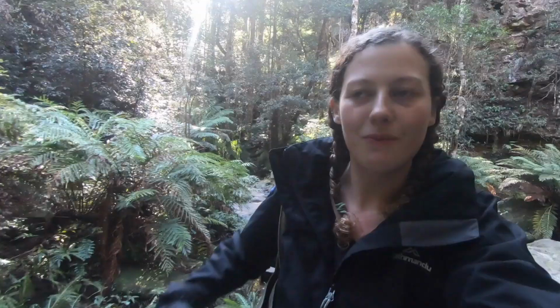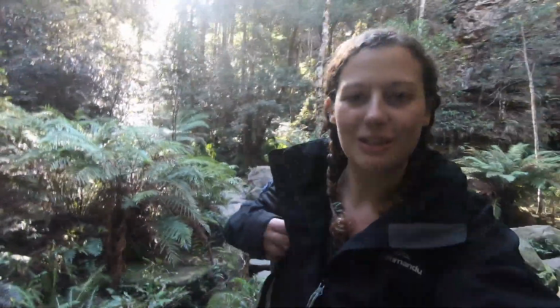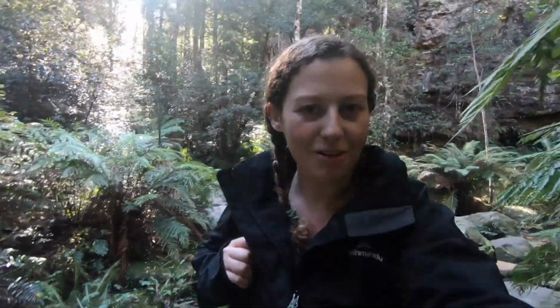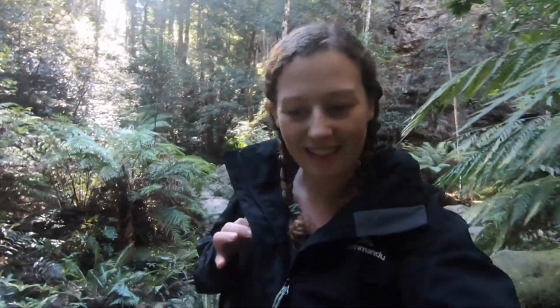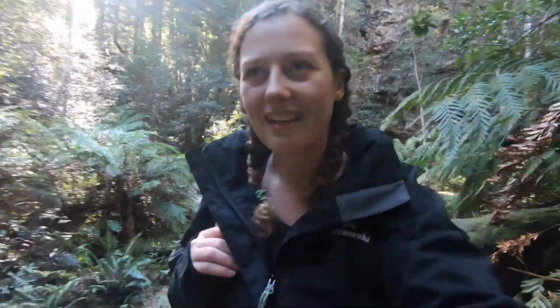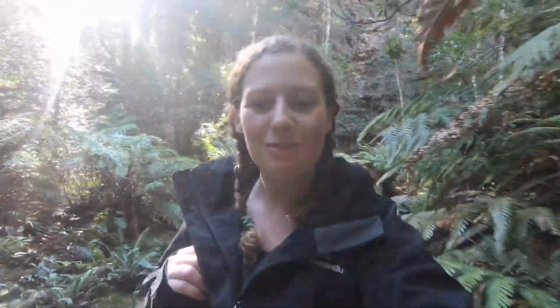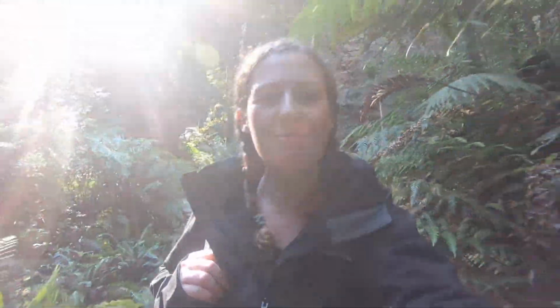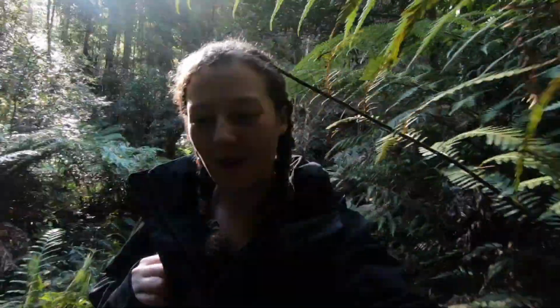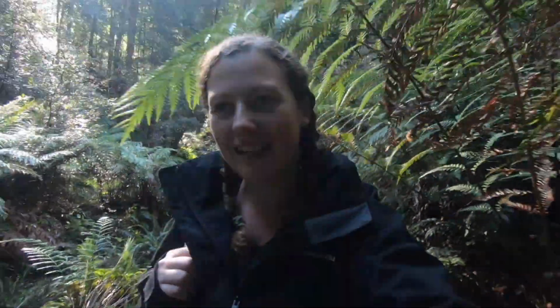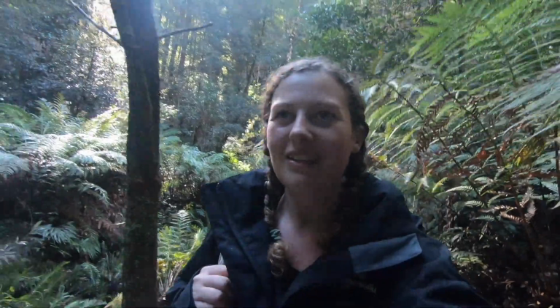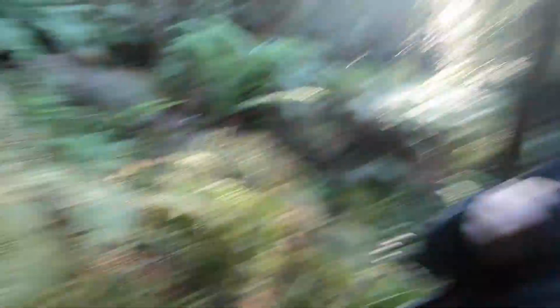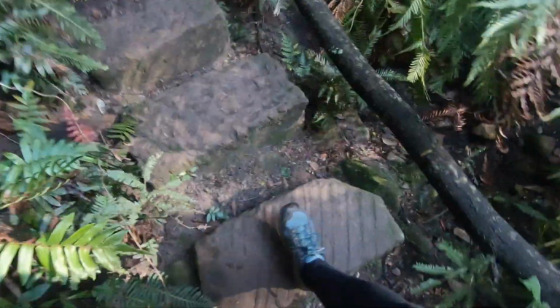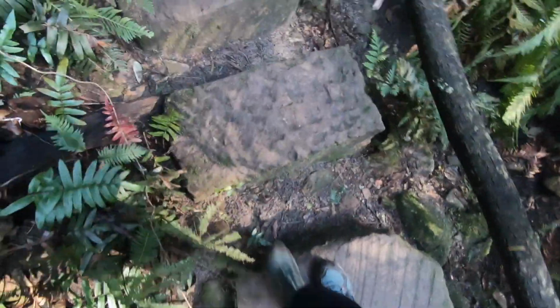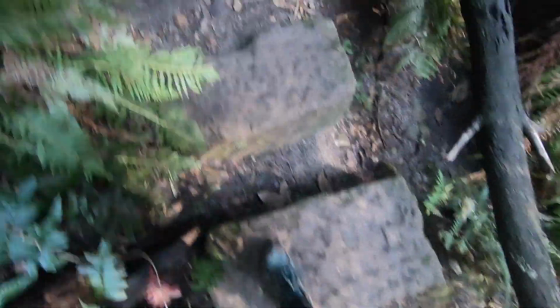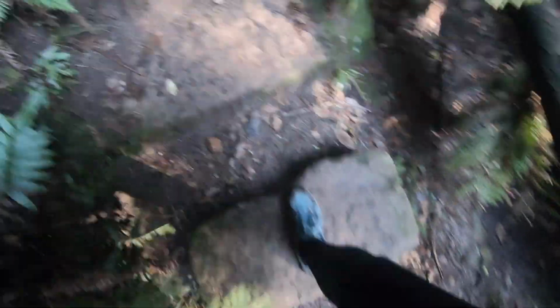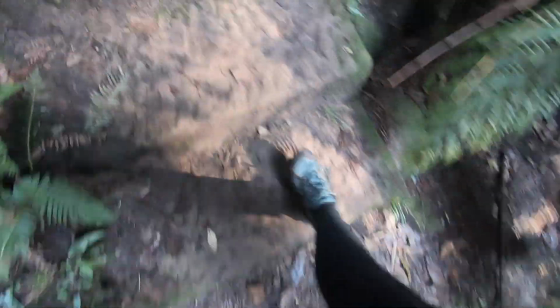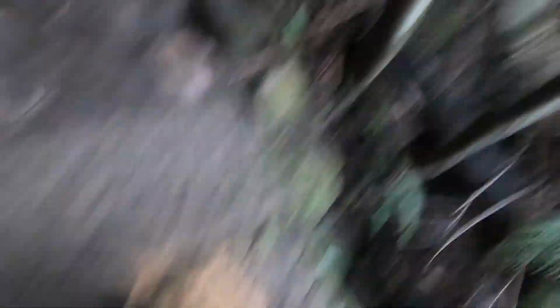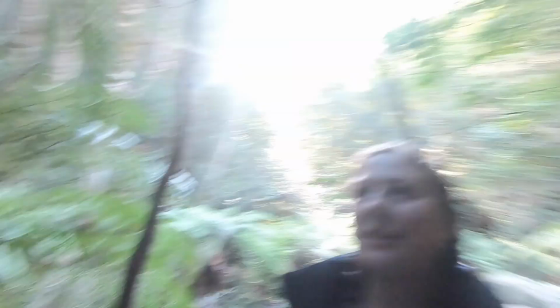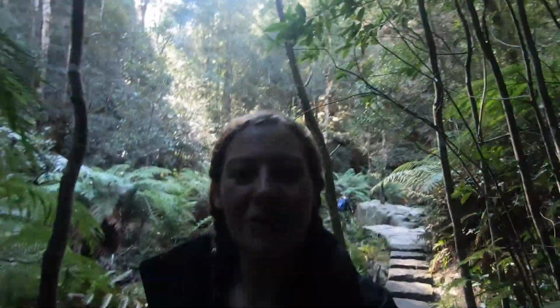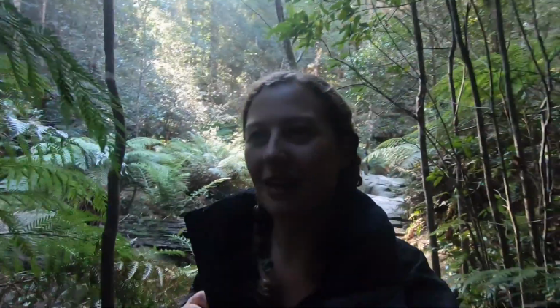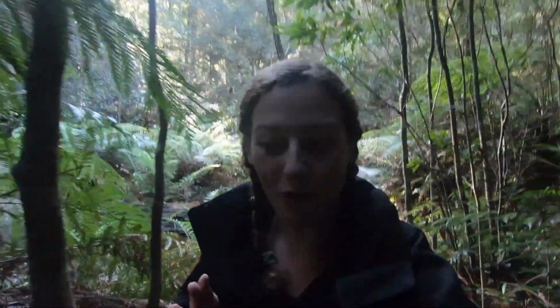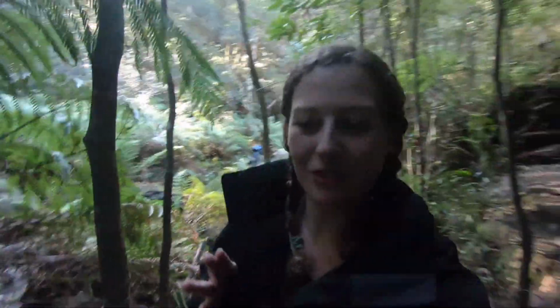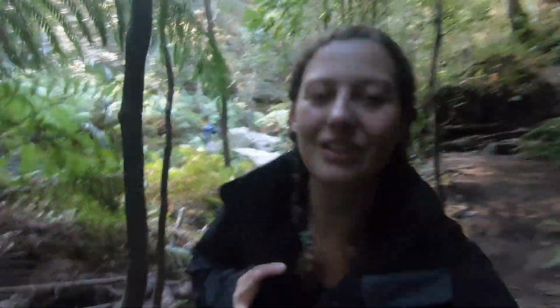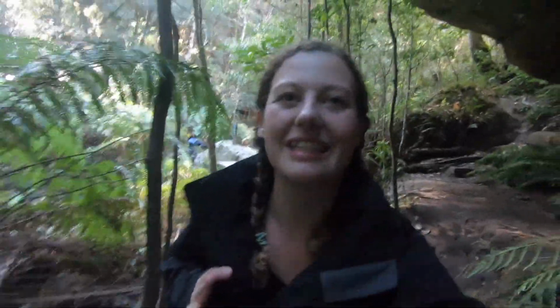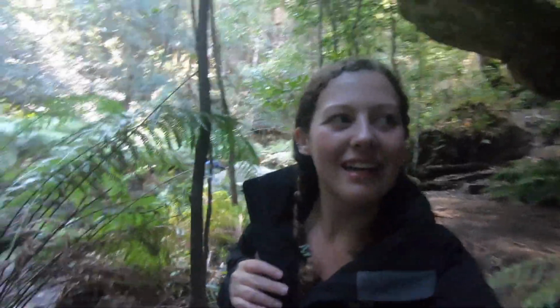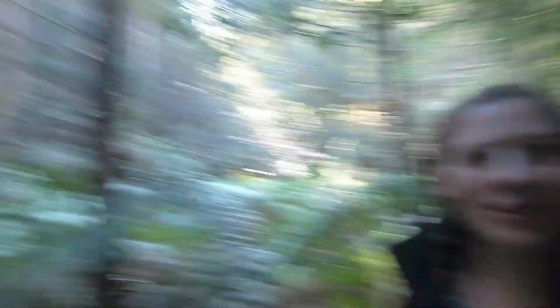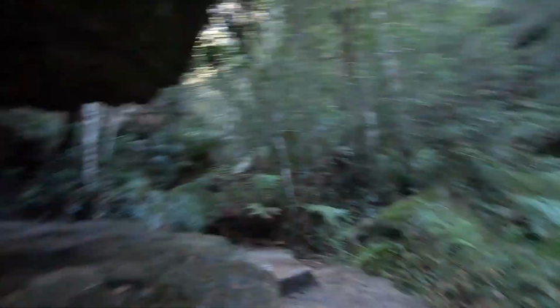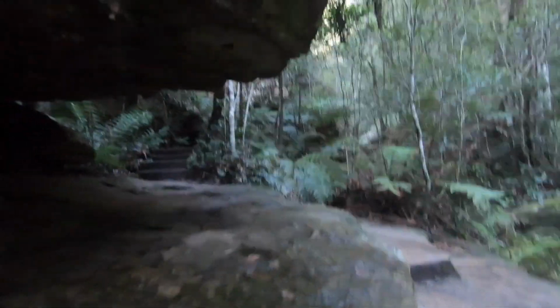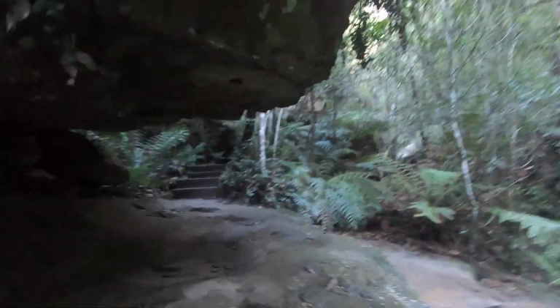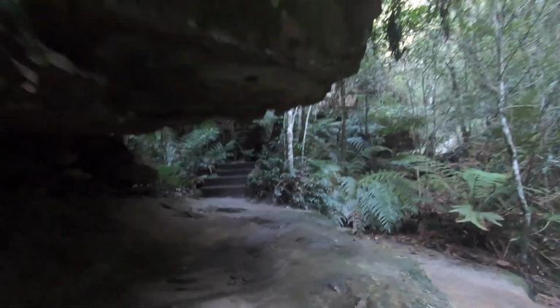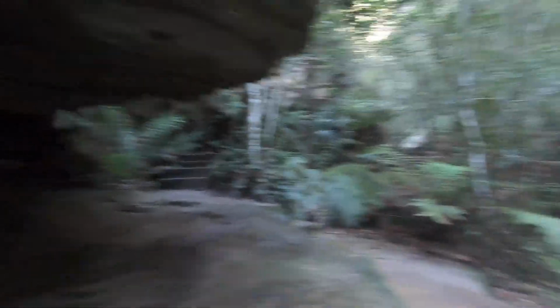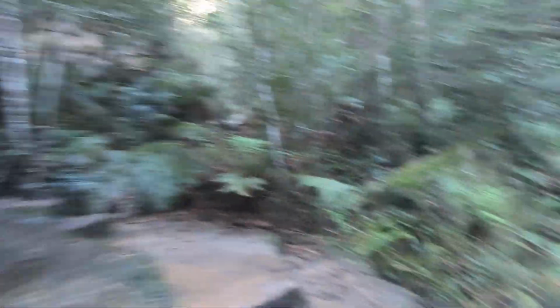That was a creek crossing — this is a really pretty walk with lots of stepping stones, little wall-like falls, waterfalls, creeks, and it's so pretty. Look at all these caves!